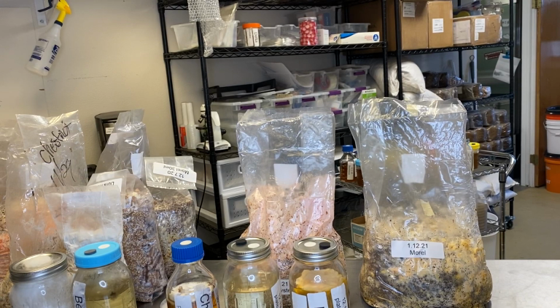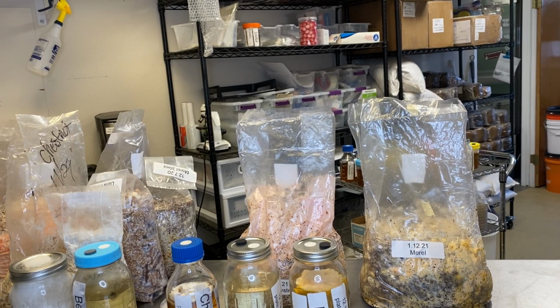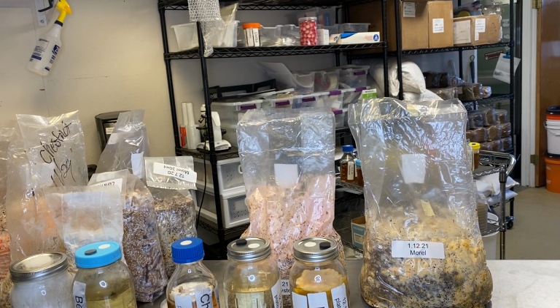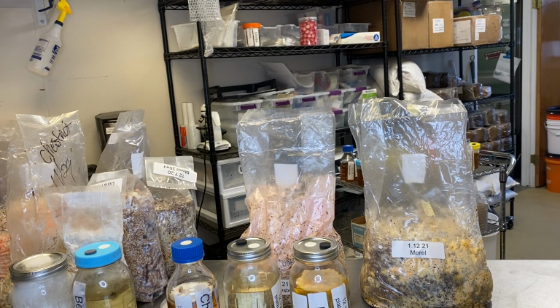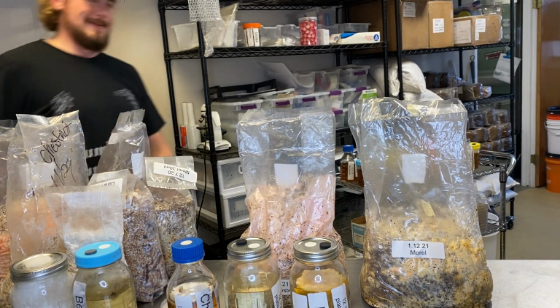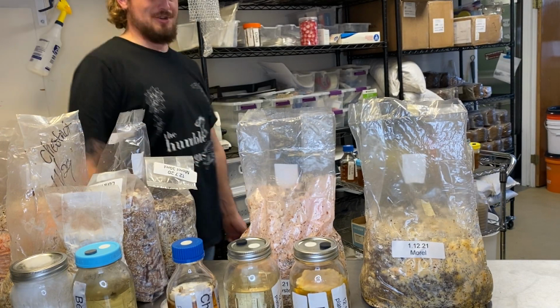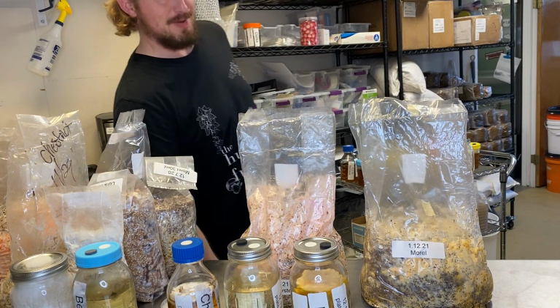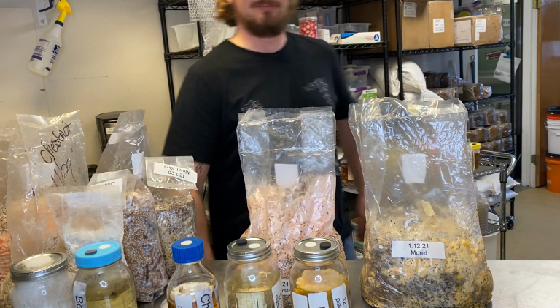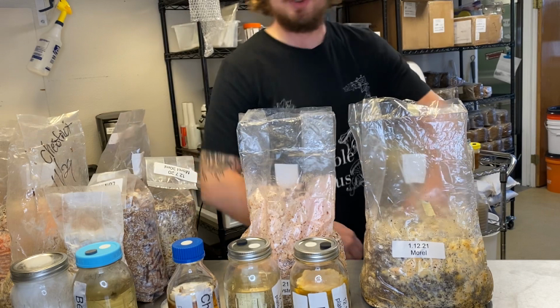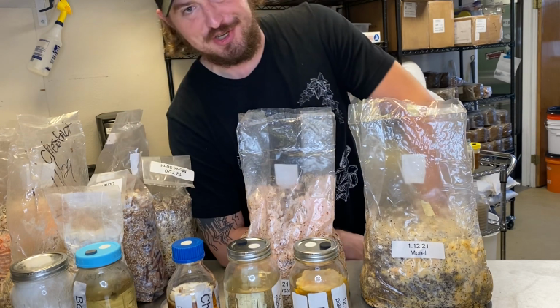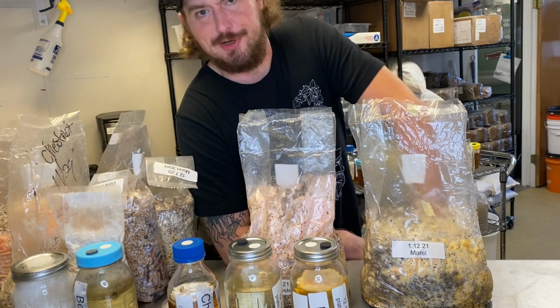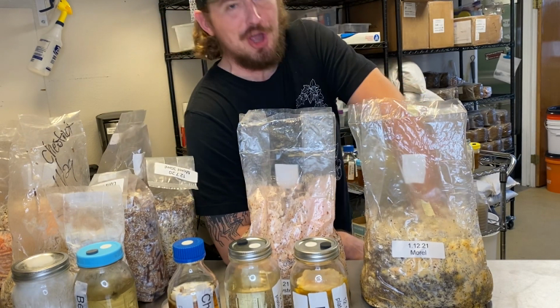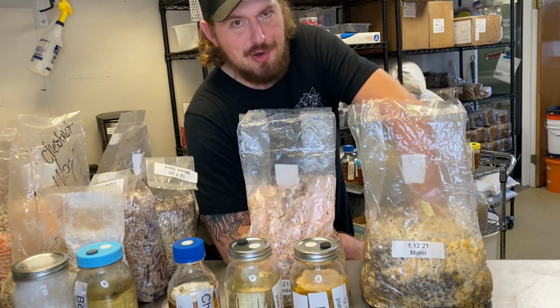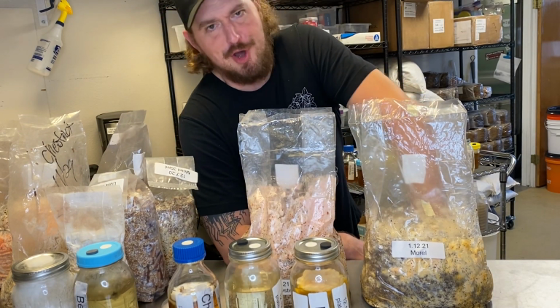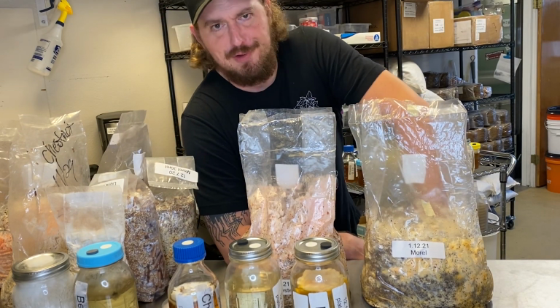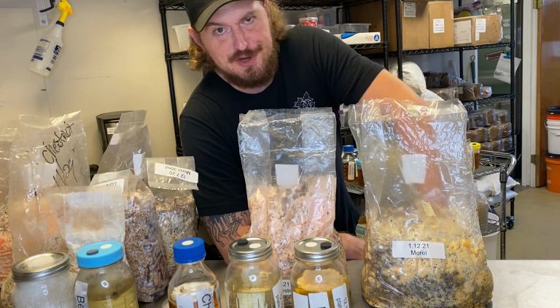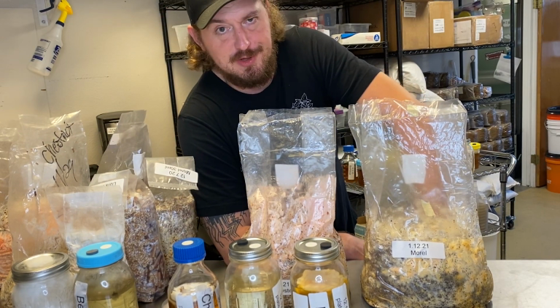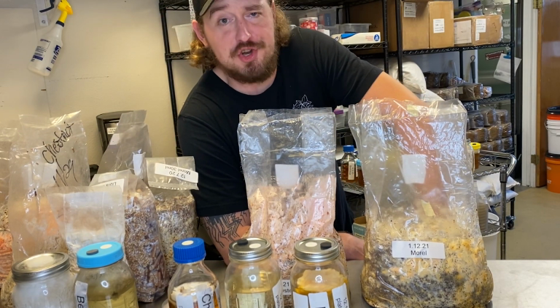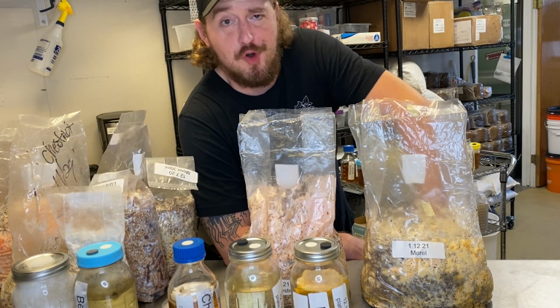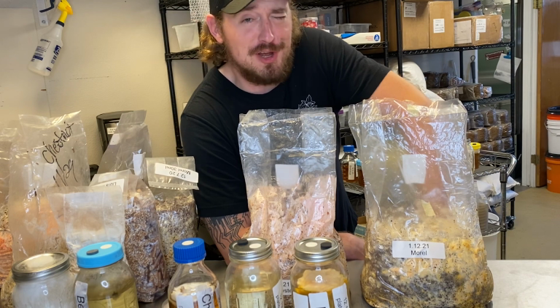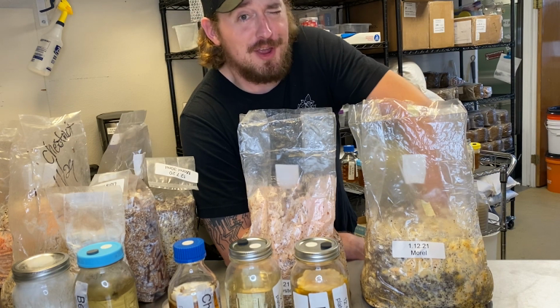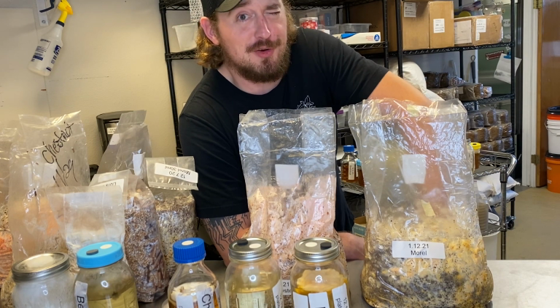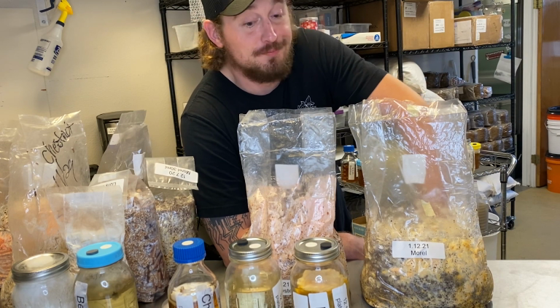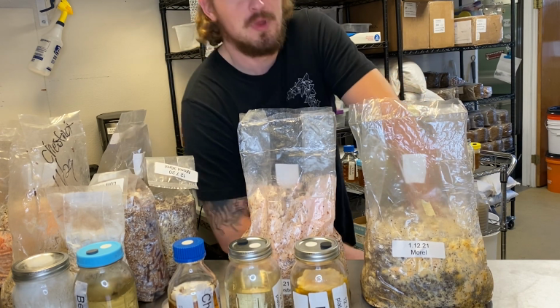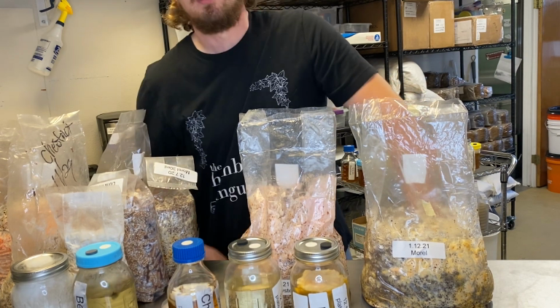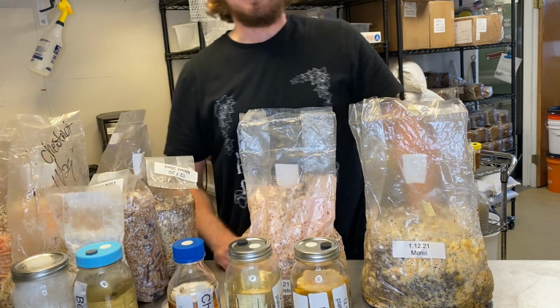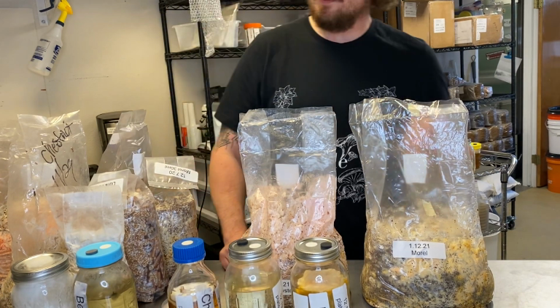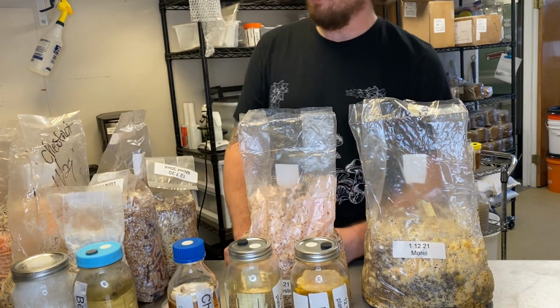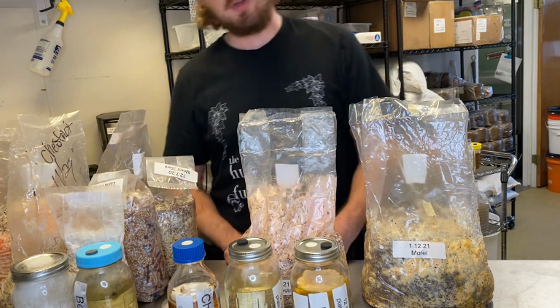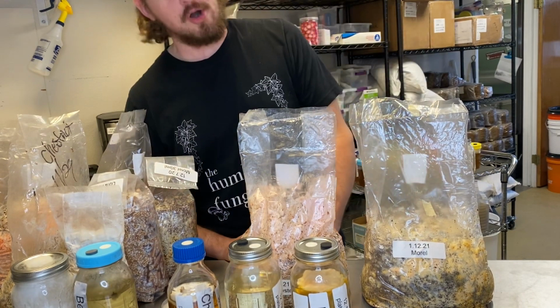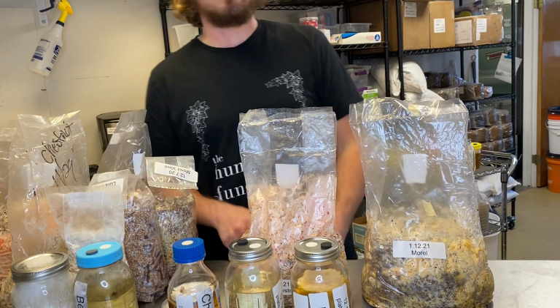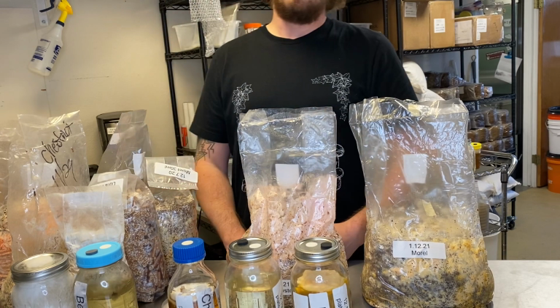Howdy friends! I'm Justin Ola, co-owner of the Humble Fungus, the mushroom farm in Lafayette, Colorado. Back with another hard-hitting video.